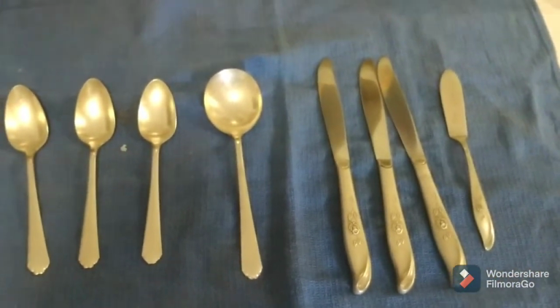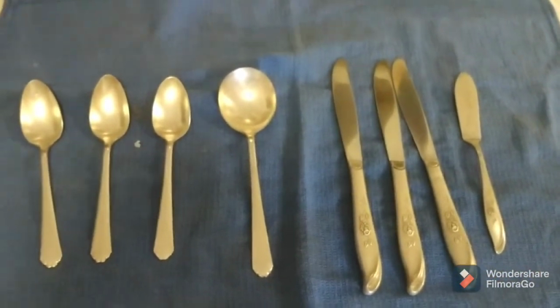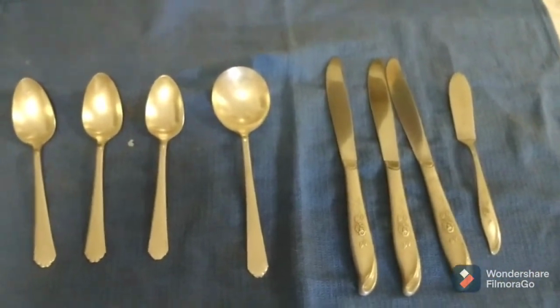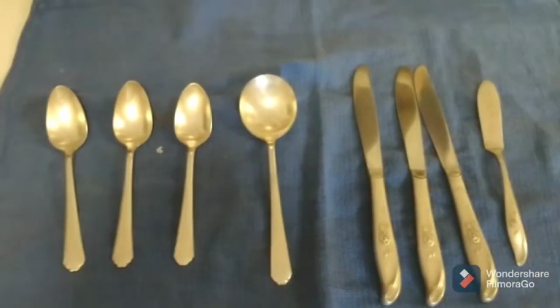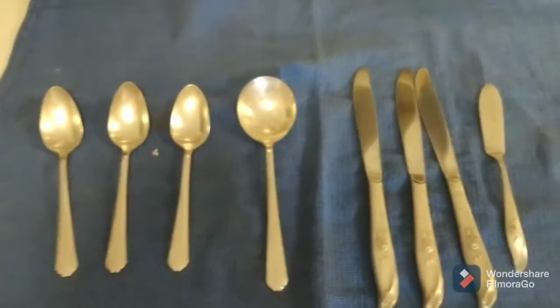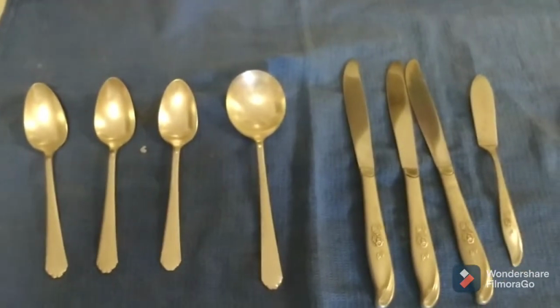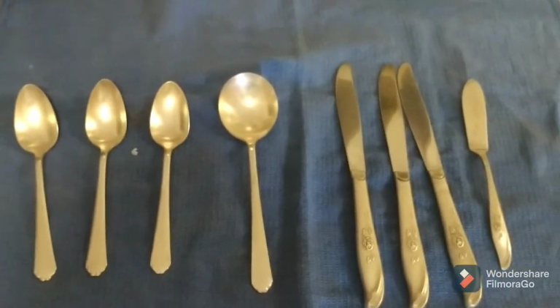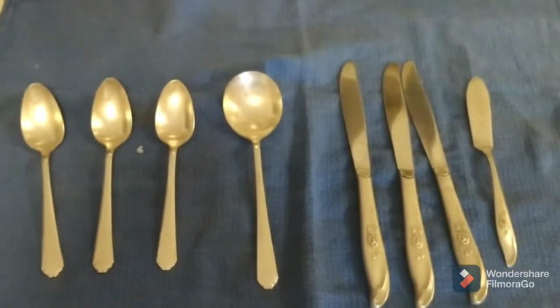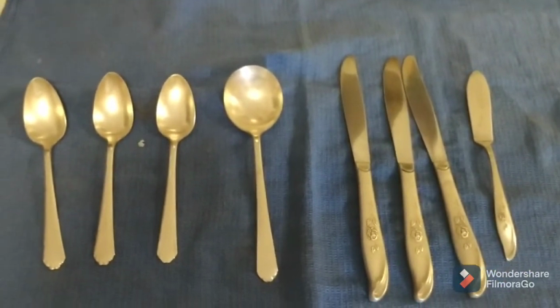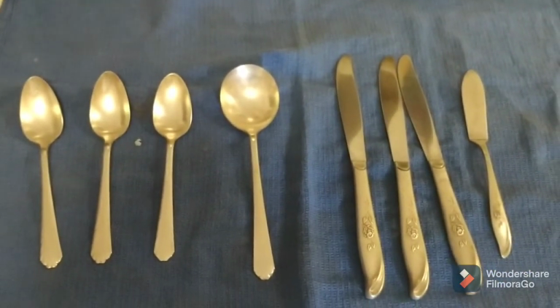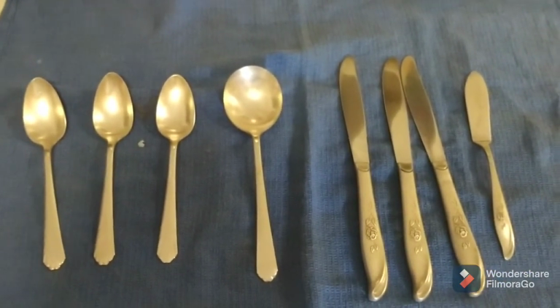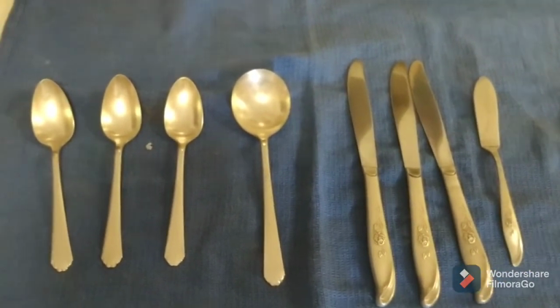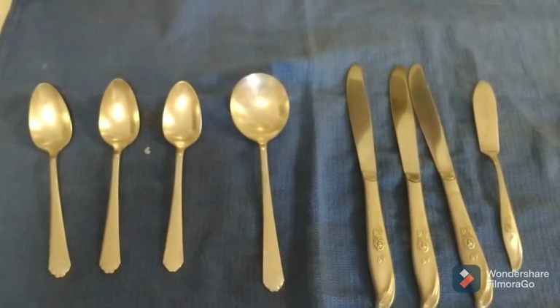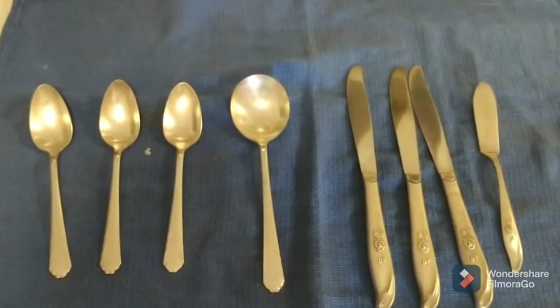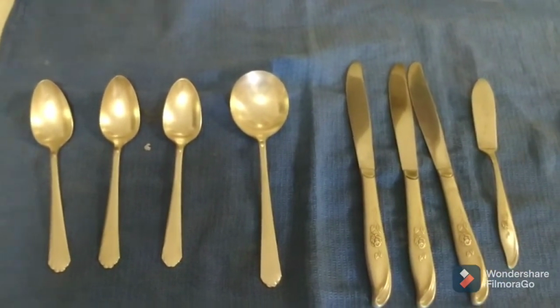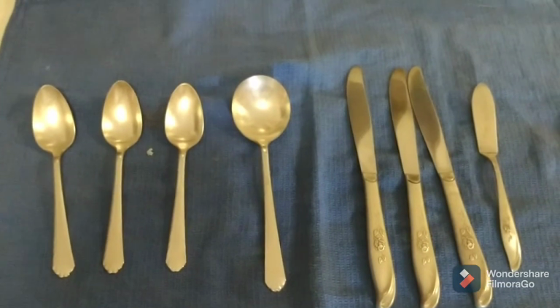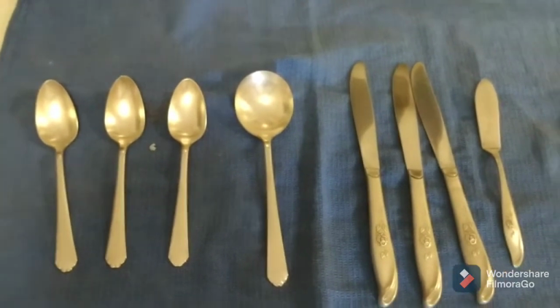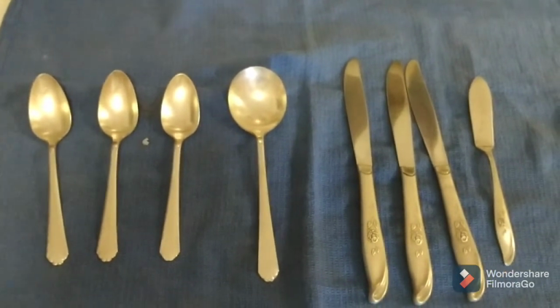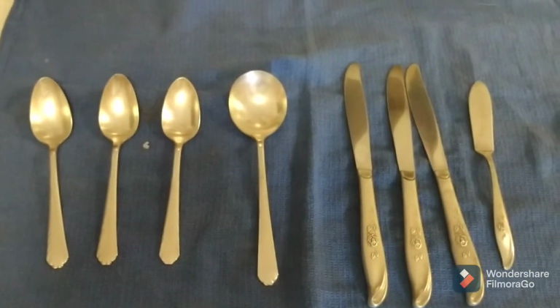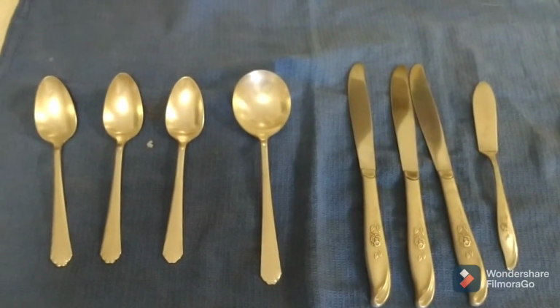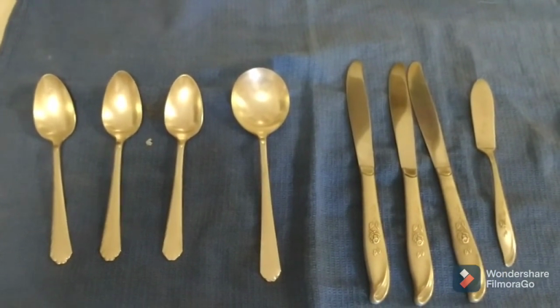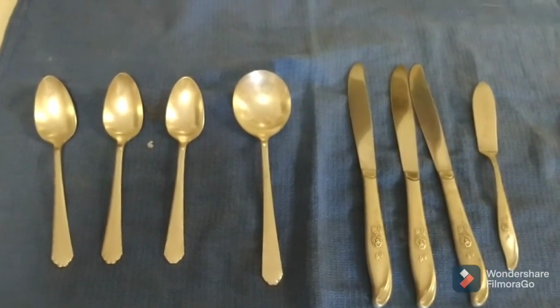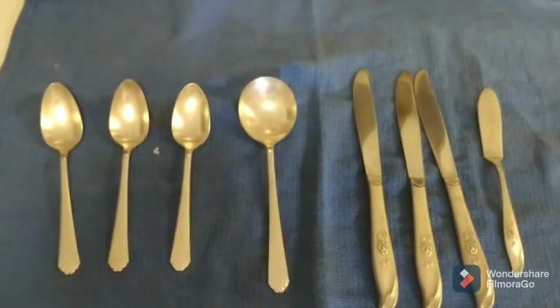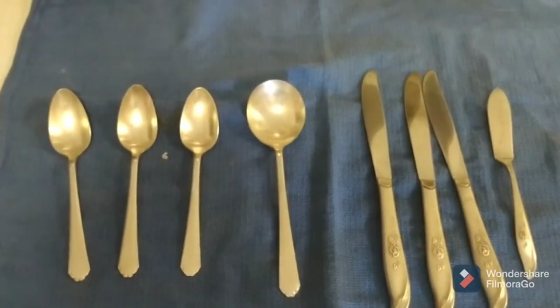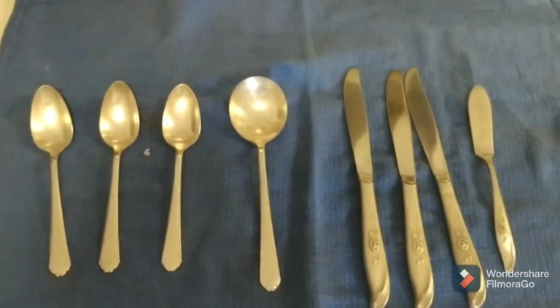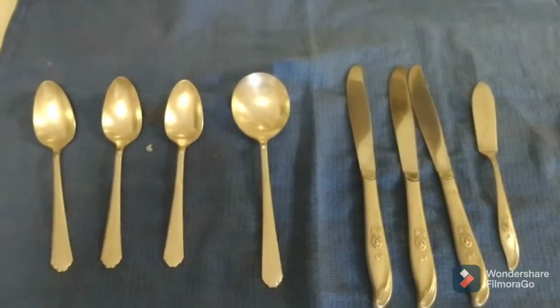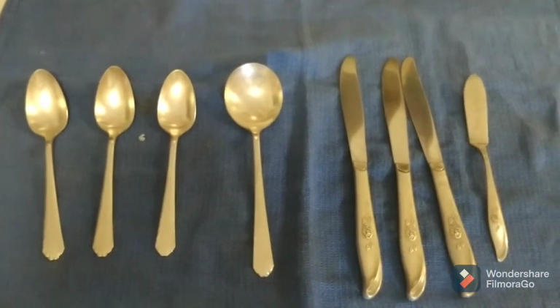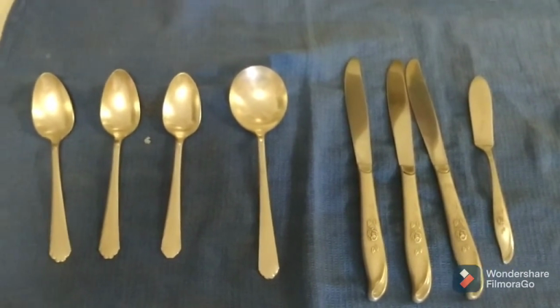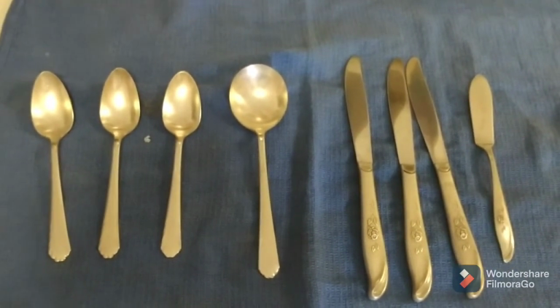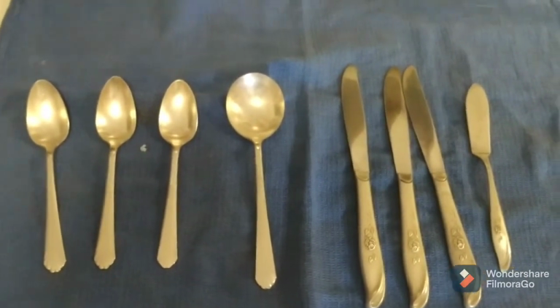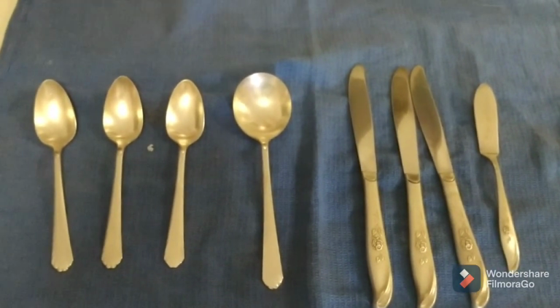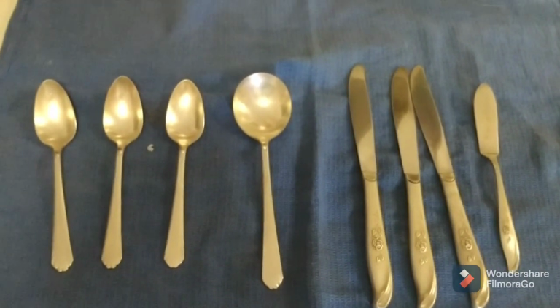Well, I'm not going to show you each and every single piece of silver that I do with this method — this is probably going to be it. I might show a final wrap-up series of all the silver, or maybe one video on the bigger pieces. But for now, that's going to be it. Until next time, happy hunting.